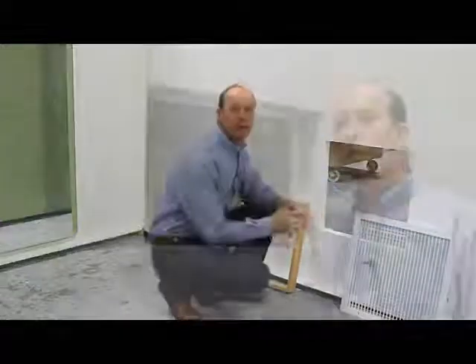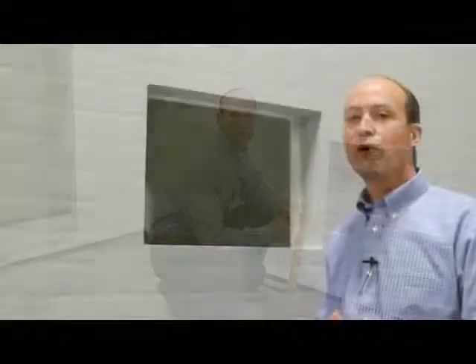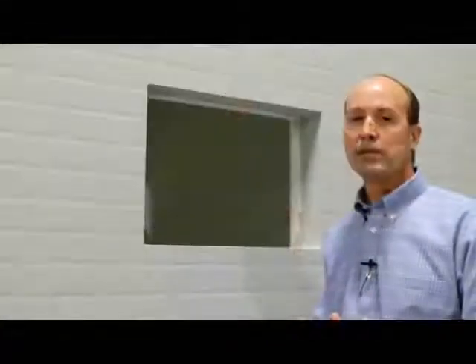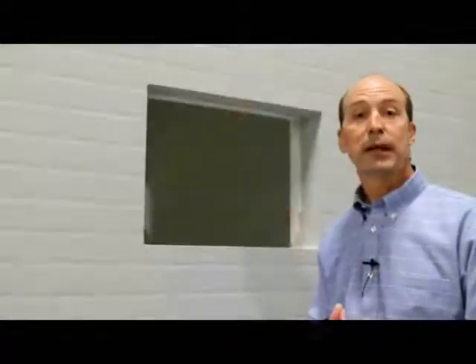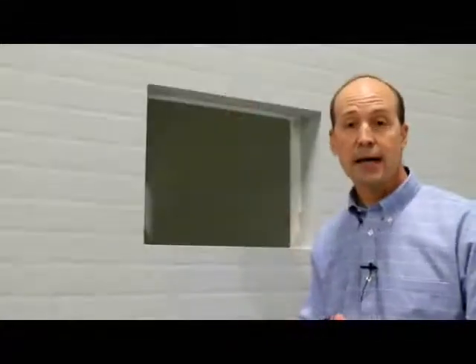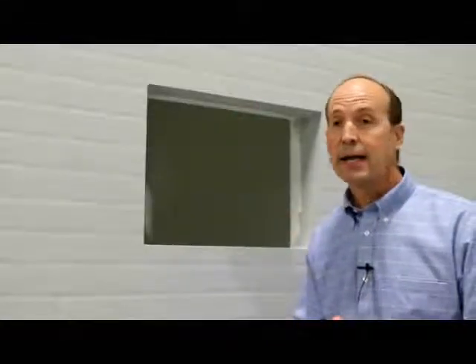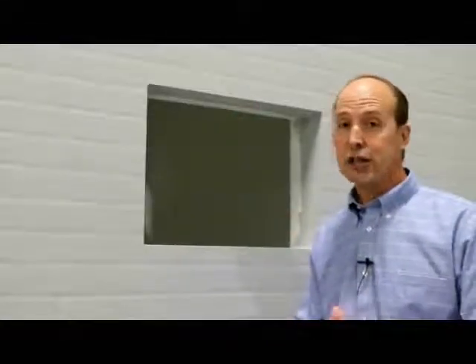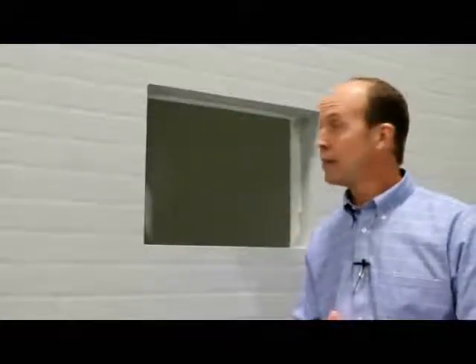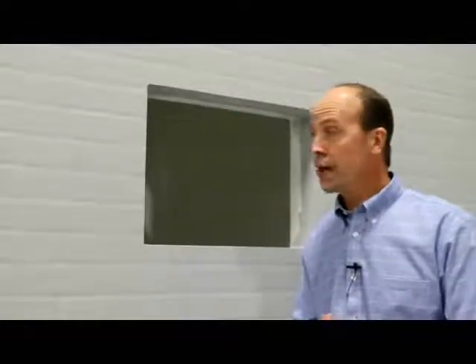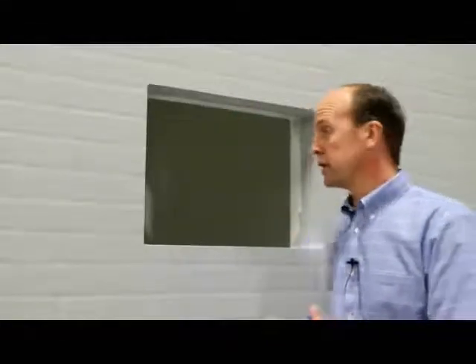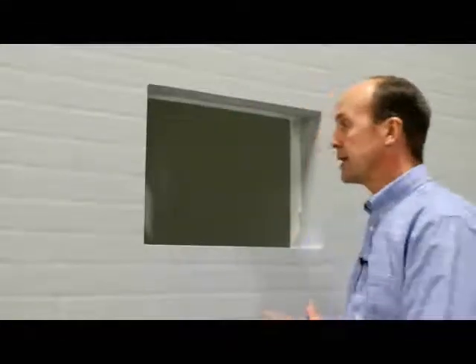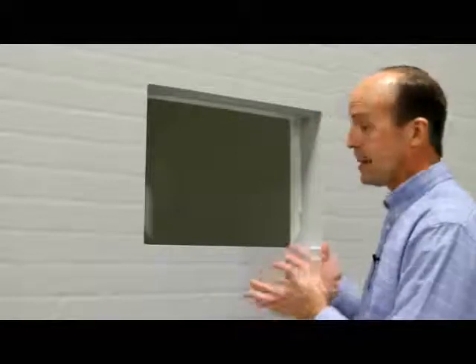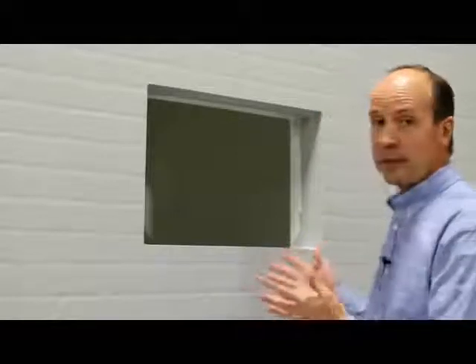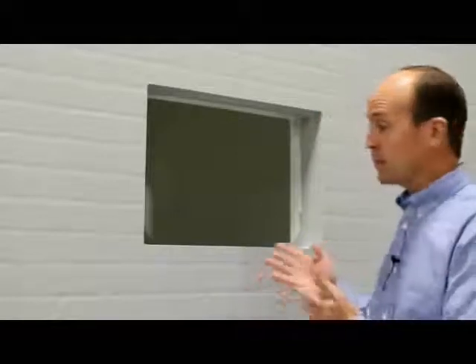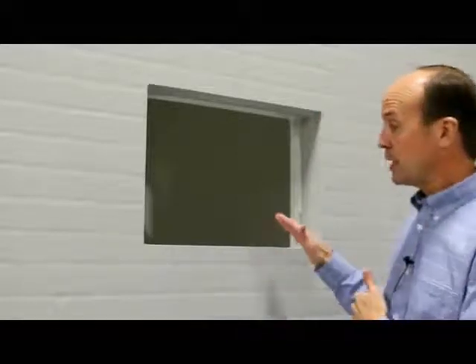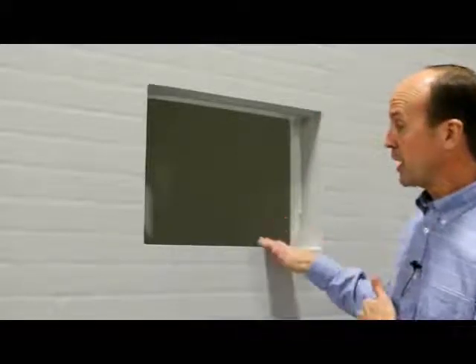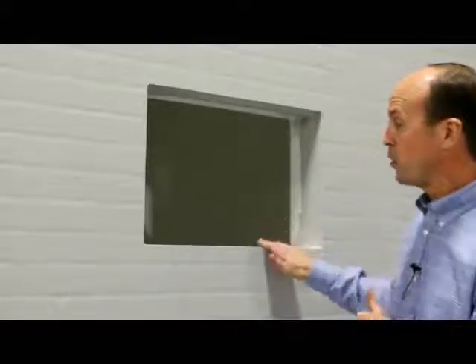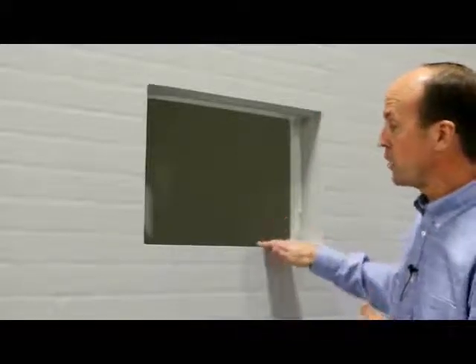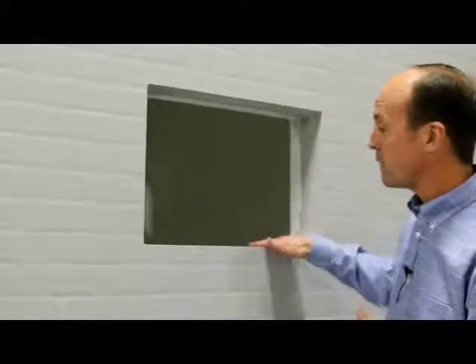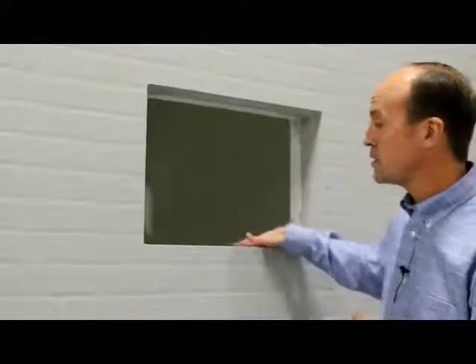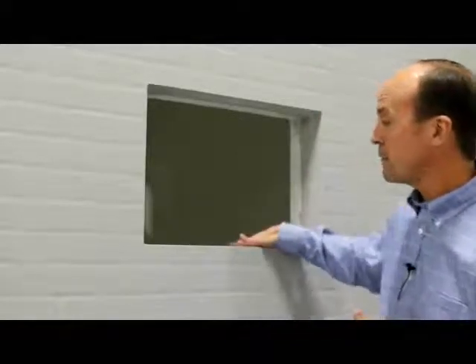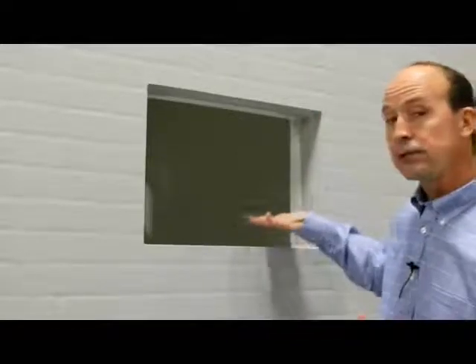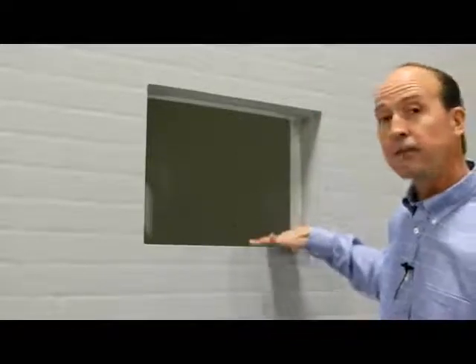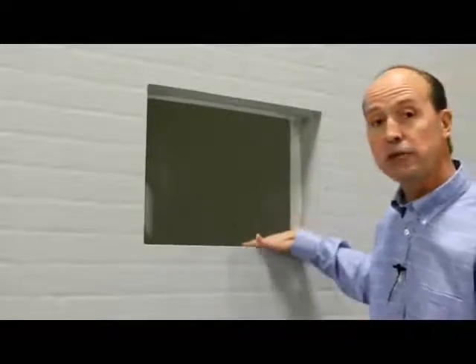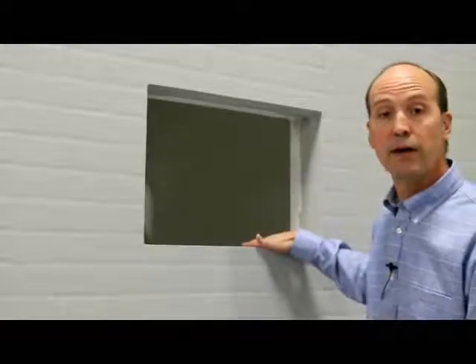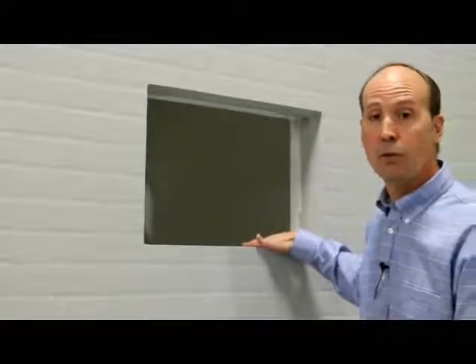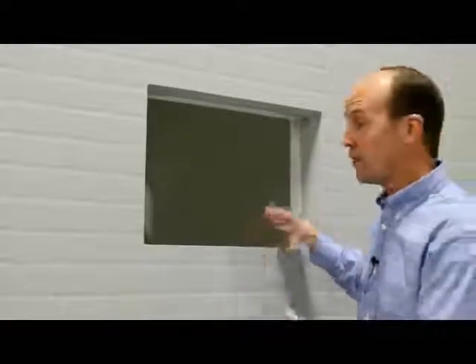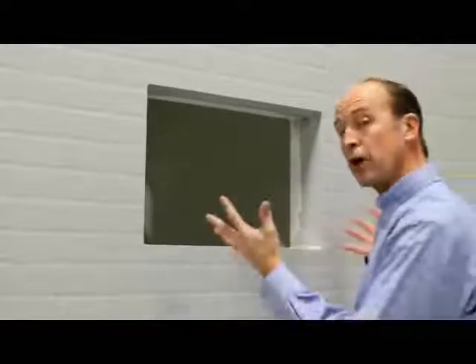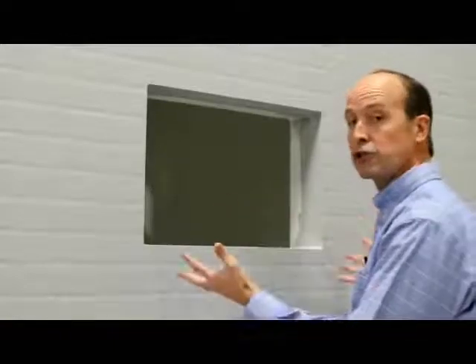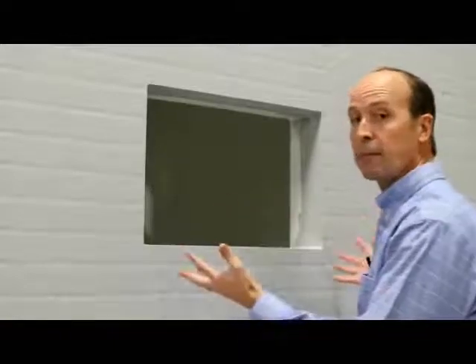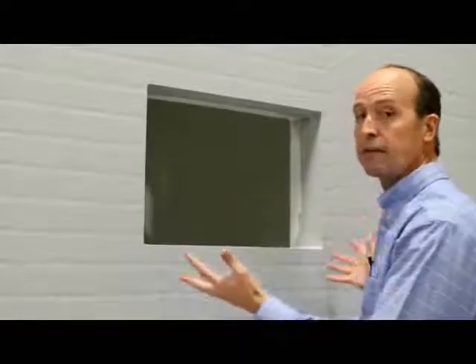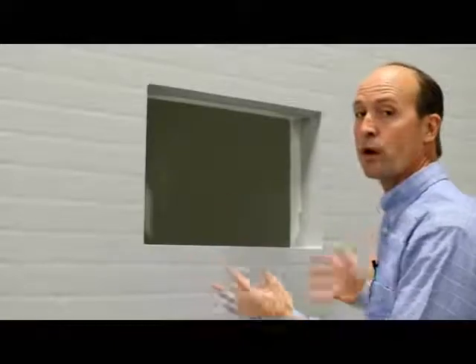We can form openings just about any size, any shape, any location, and any depth. In this particular case, we formed an opening about five inches deep, and the extra deep flange provides support for a heavy air conditioner to be mounted on this wall.